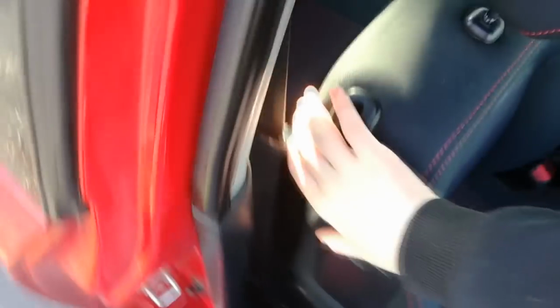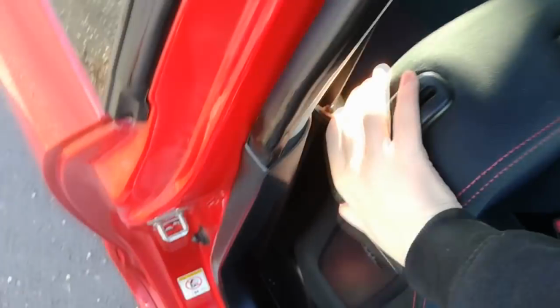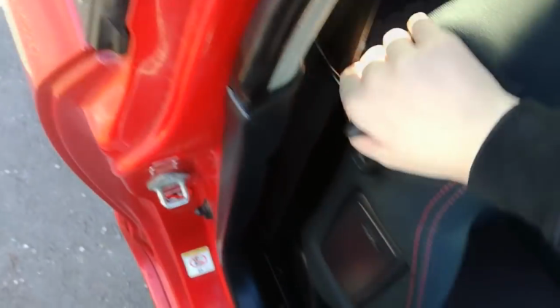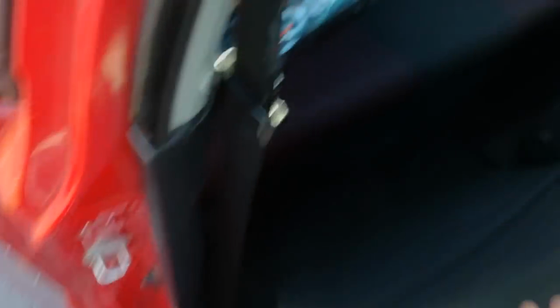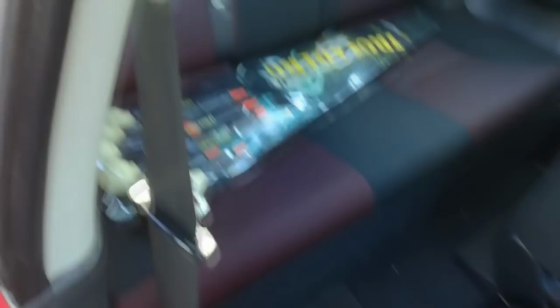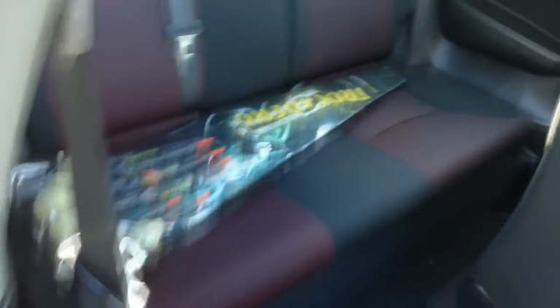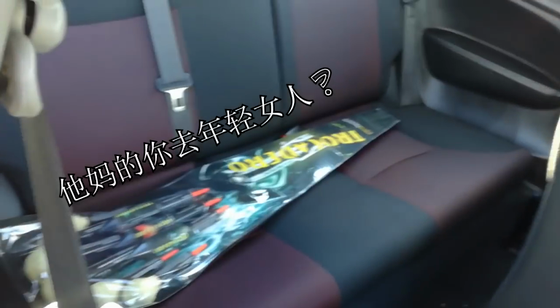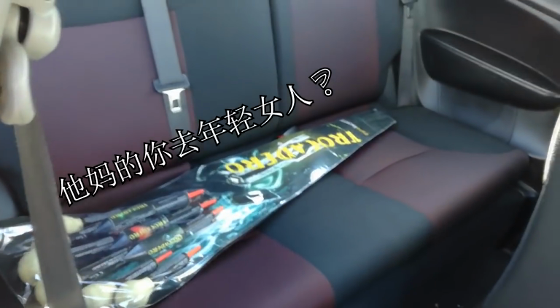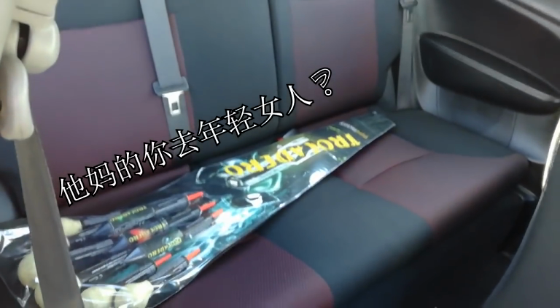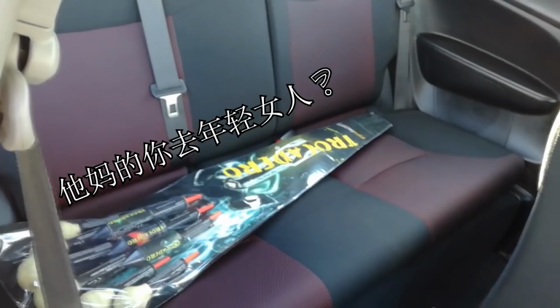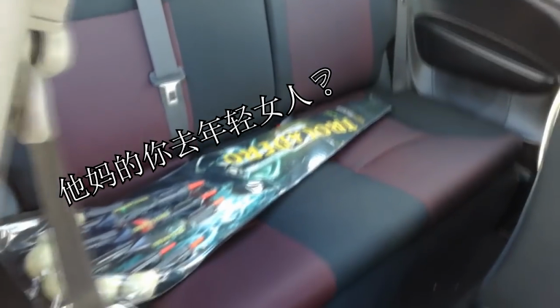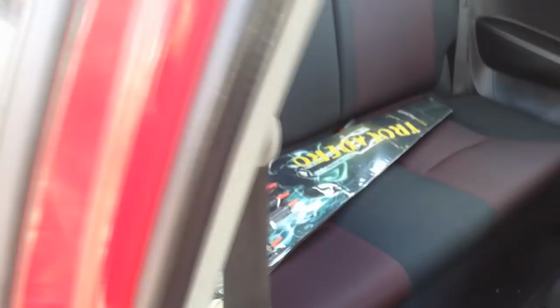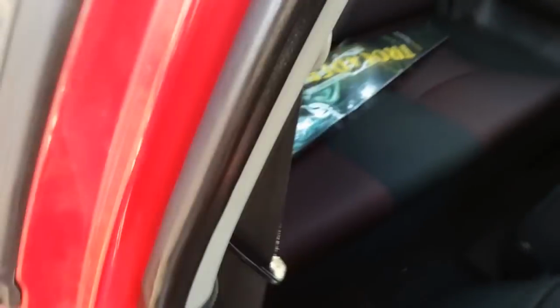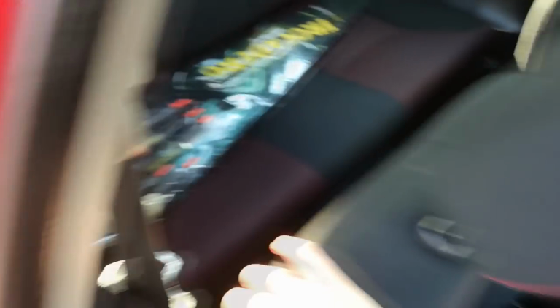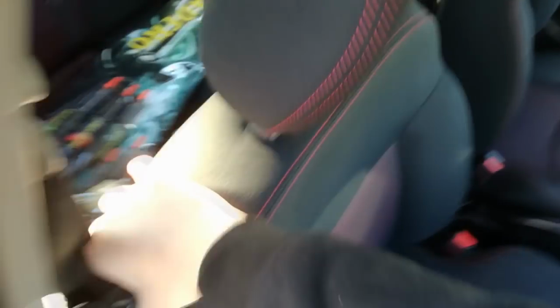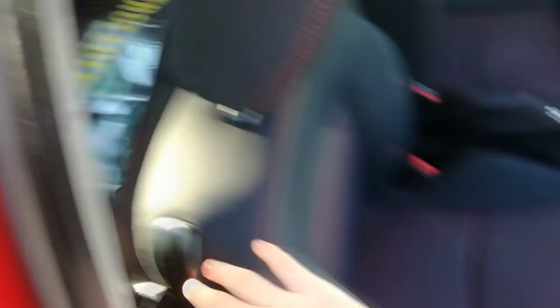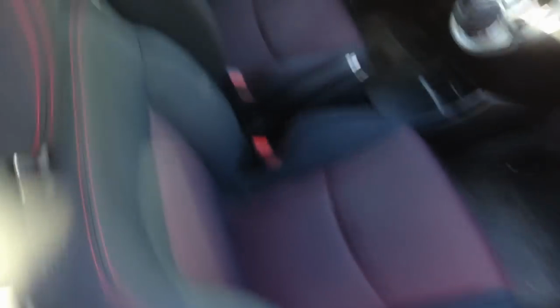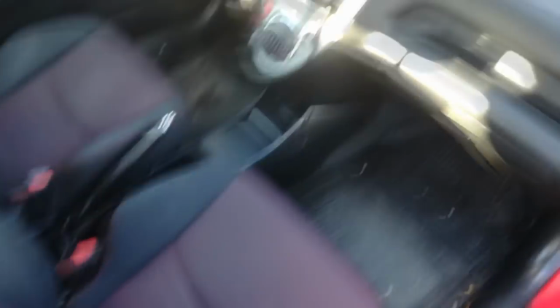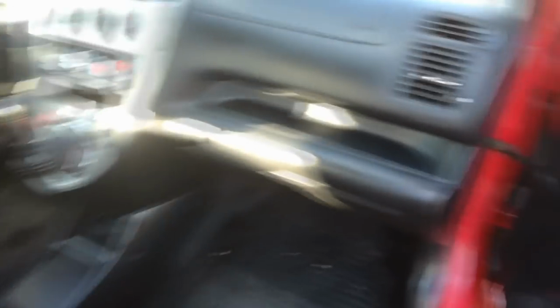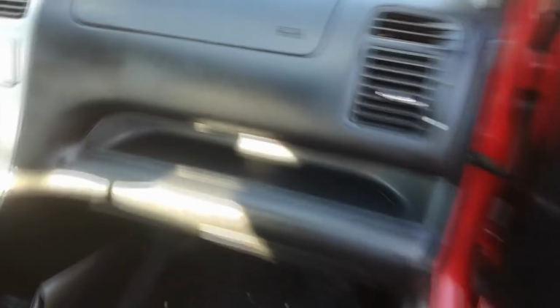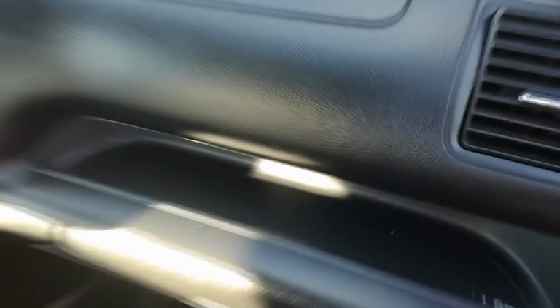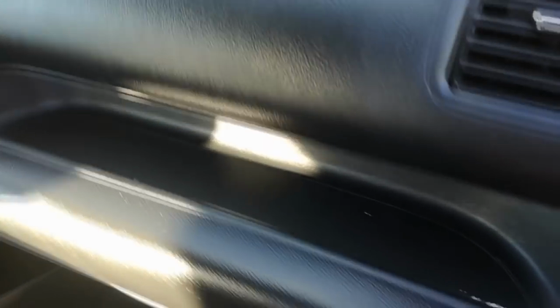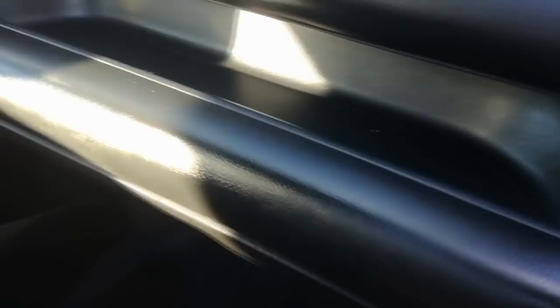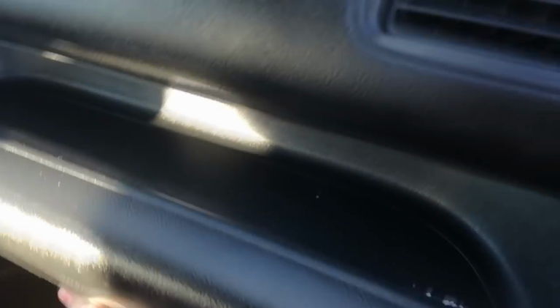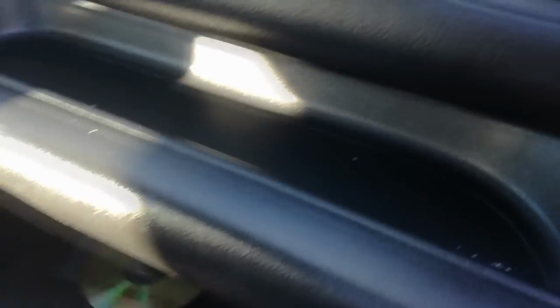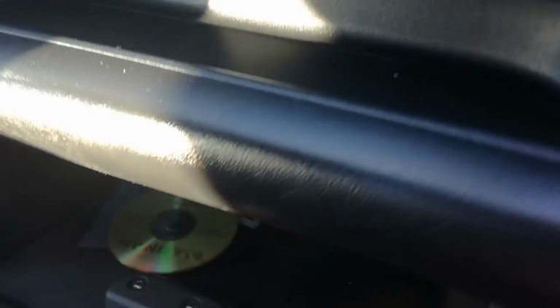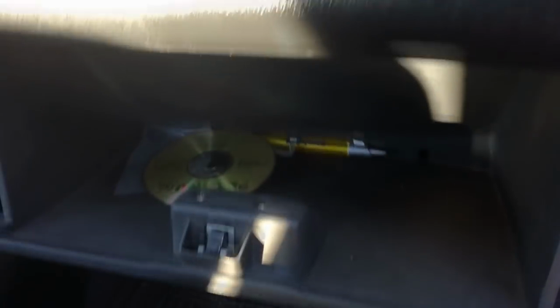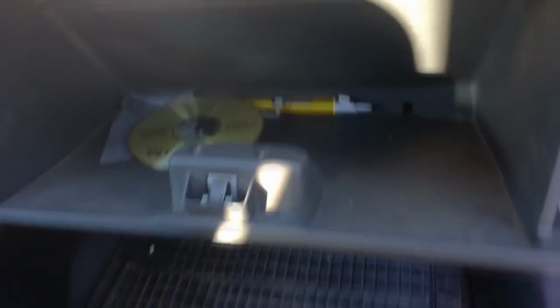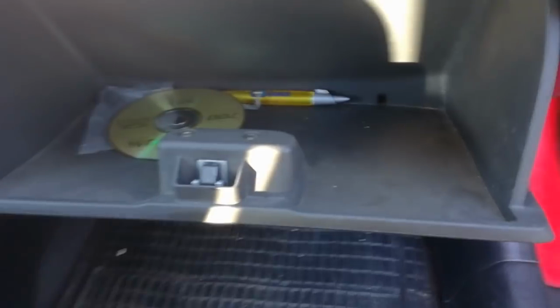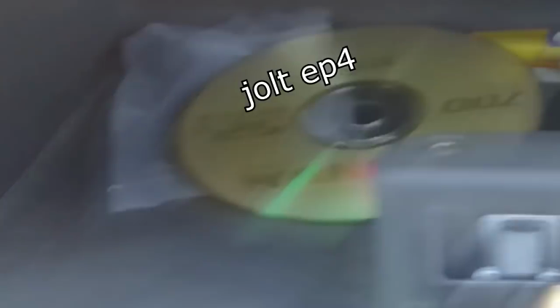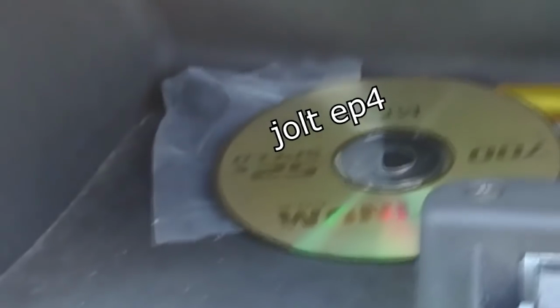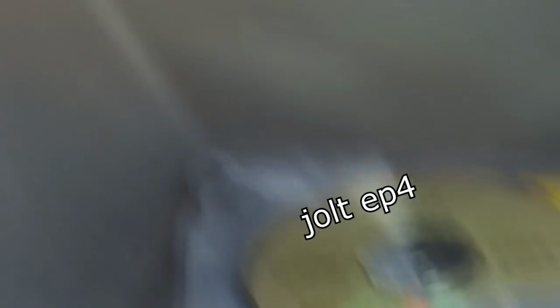And the back seats have enough space for a bunch of Chinese fireworks or something. And here we have more space for drugs, and another secret area with more government secrets.